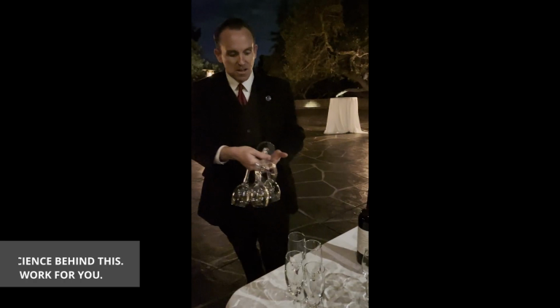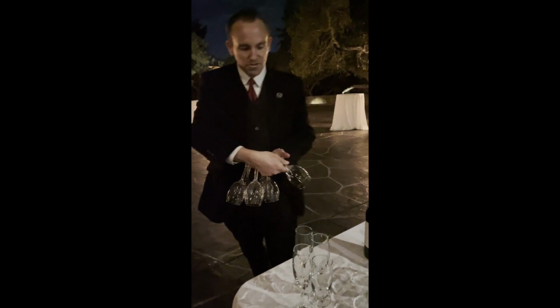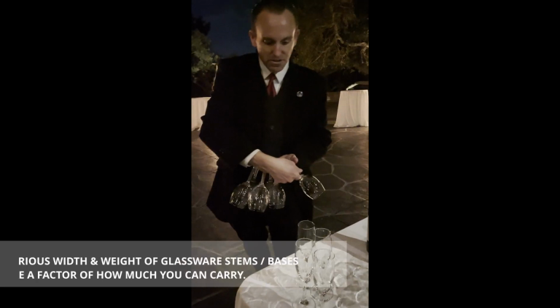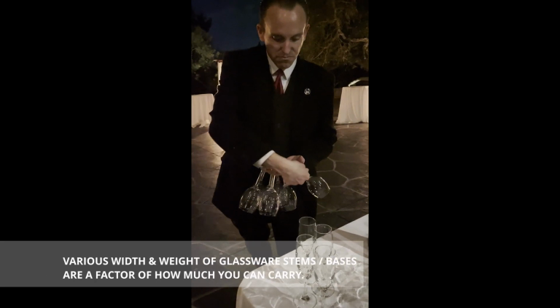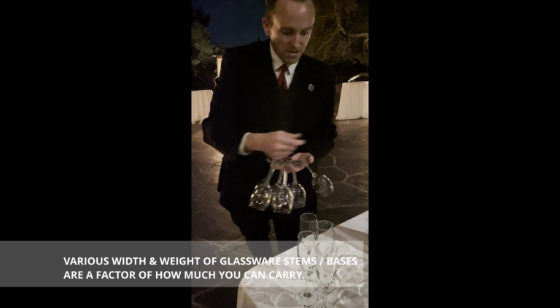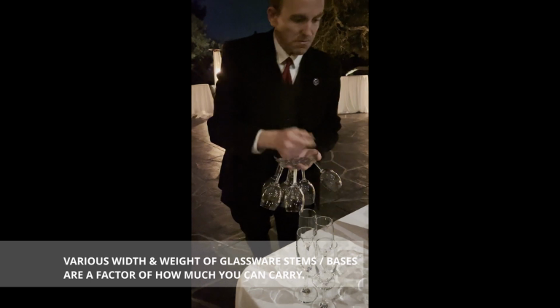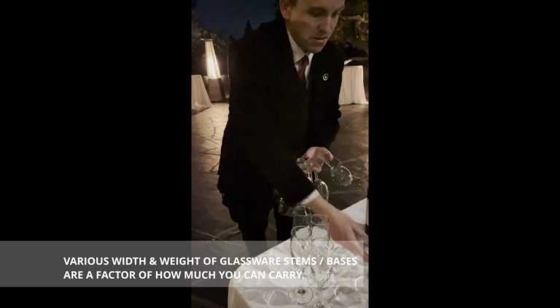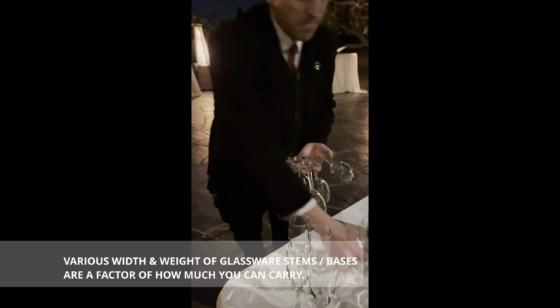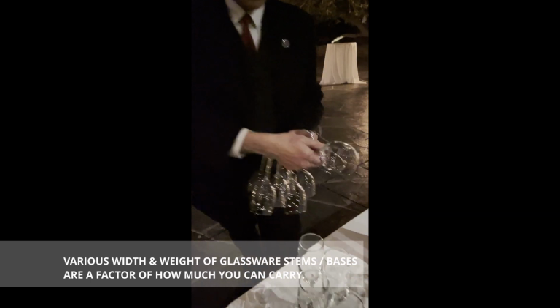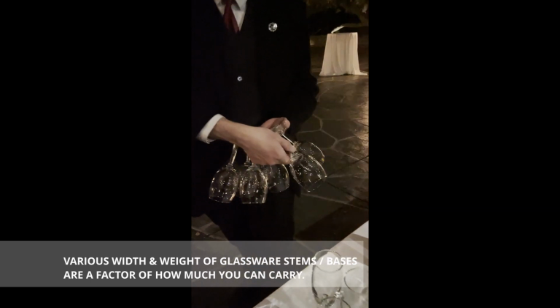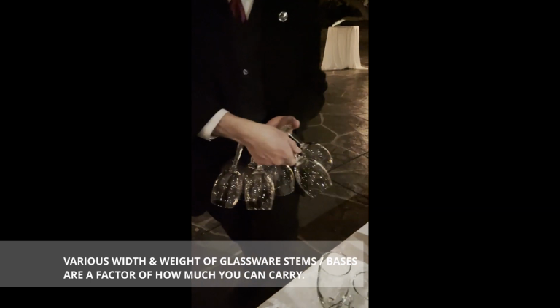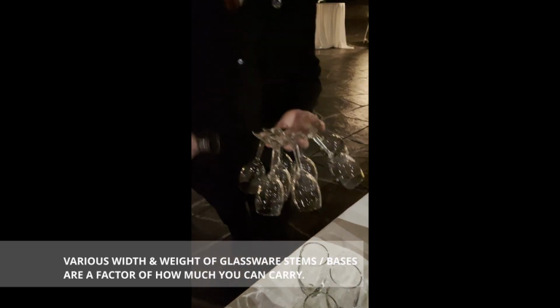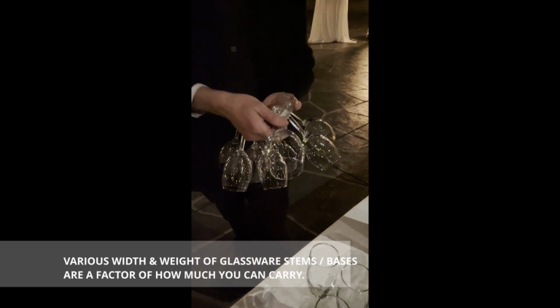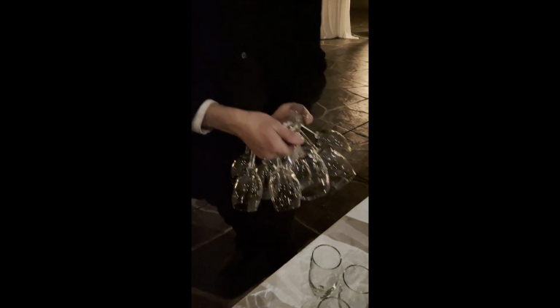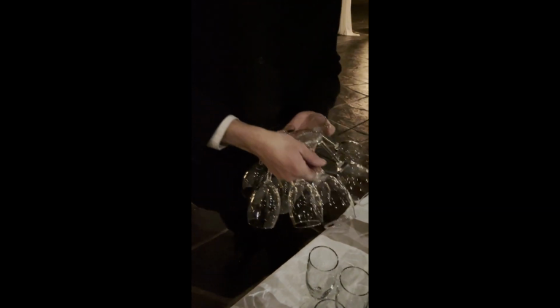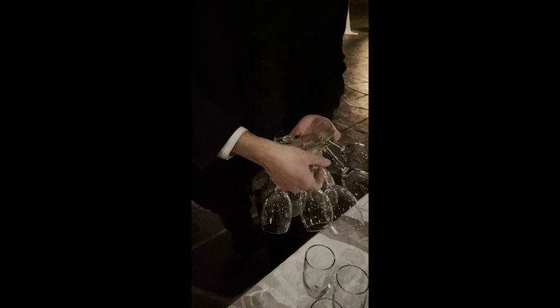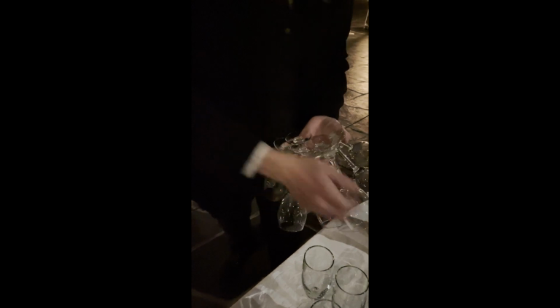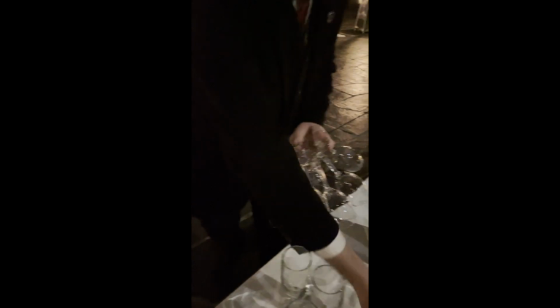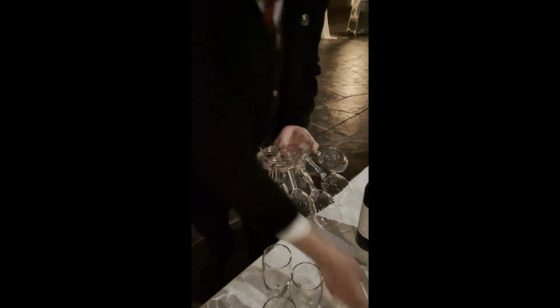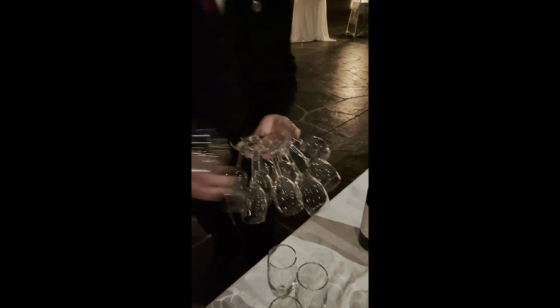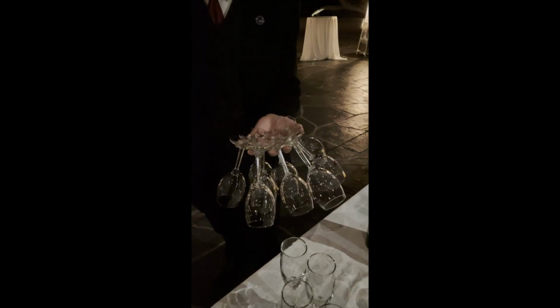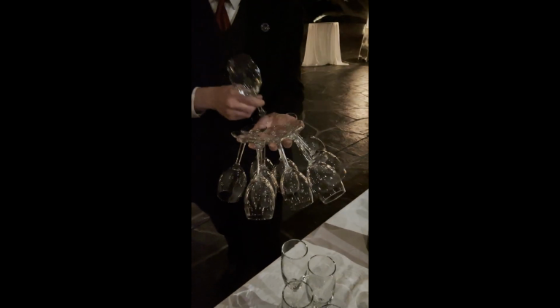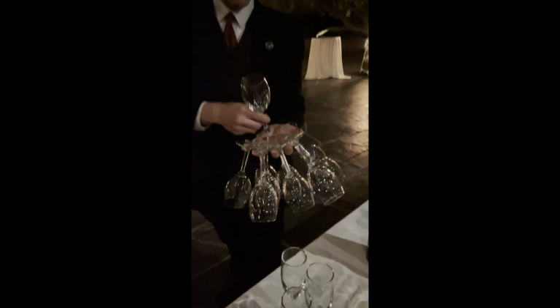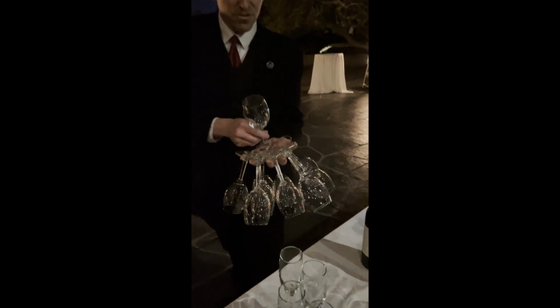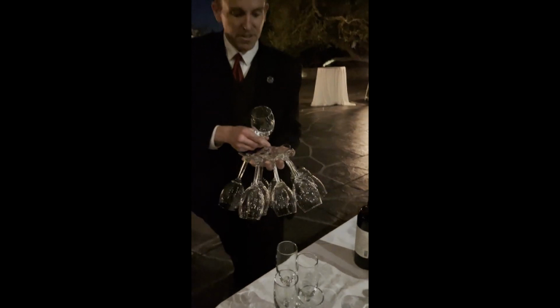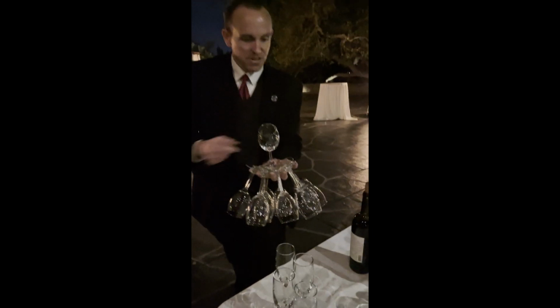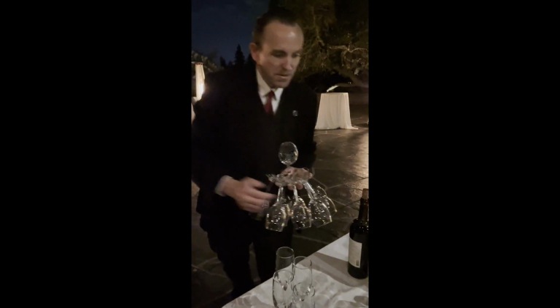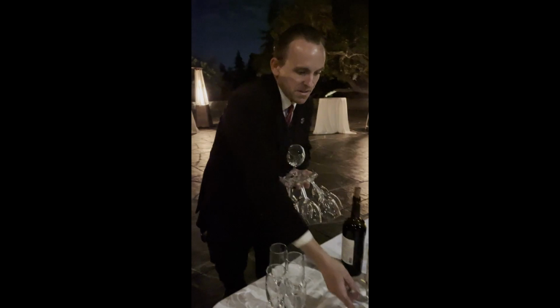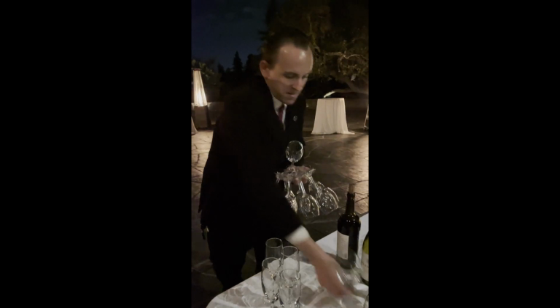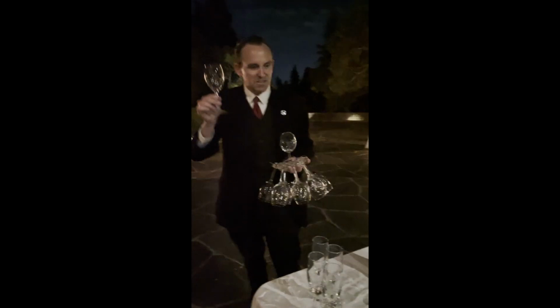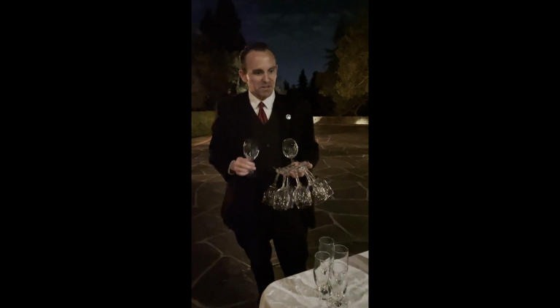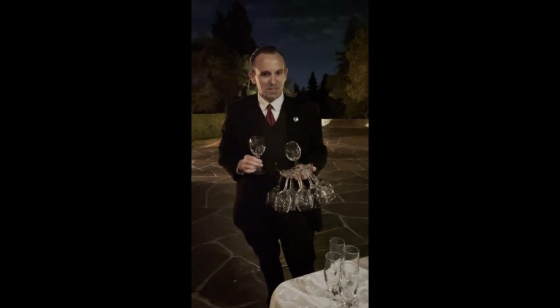Put a glass right next to your thumb, make sure it's underneath and so on and so forth. Put a glass right on top — that's how you carry glassware.